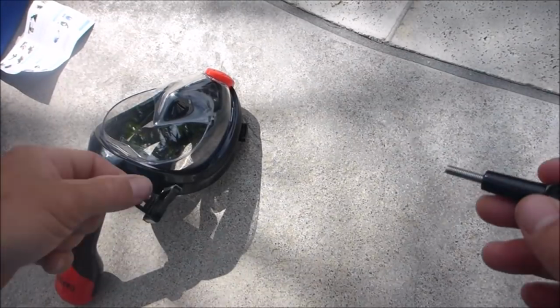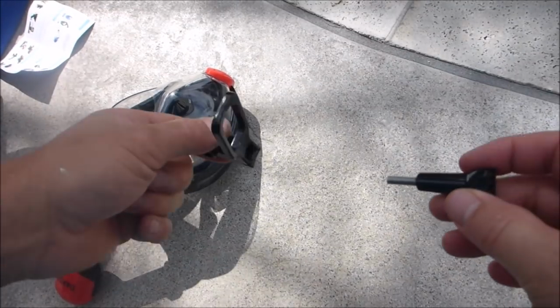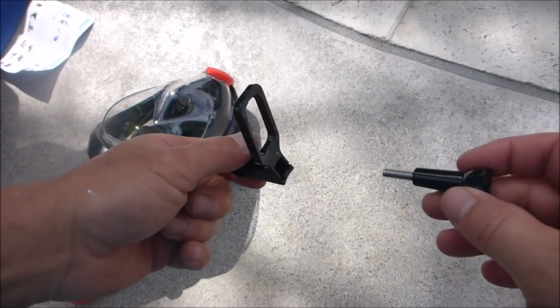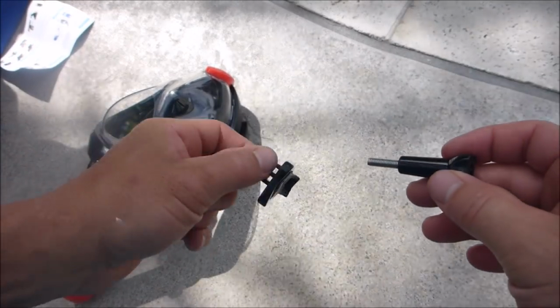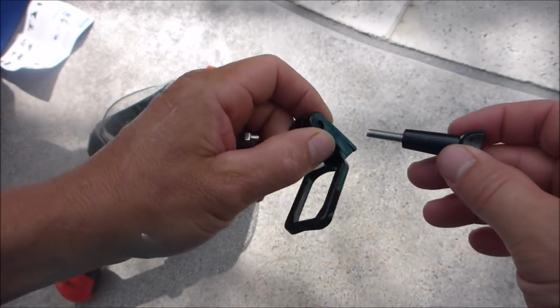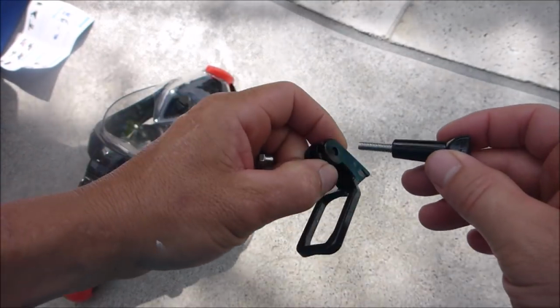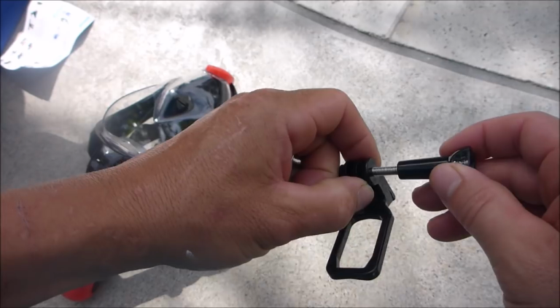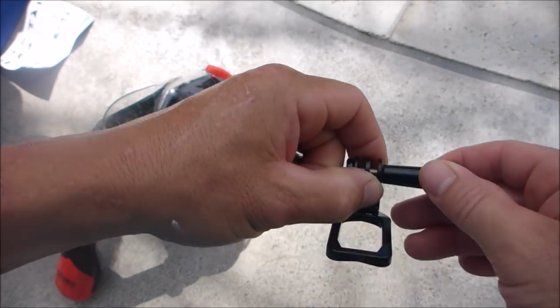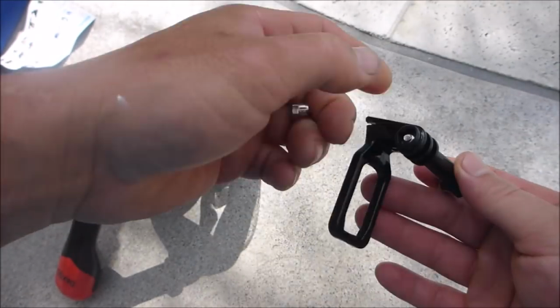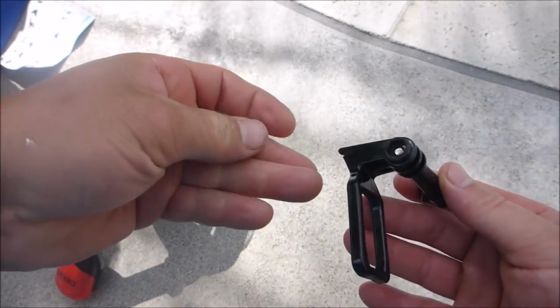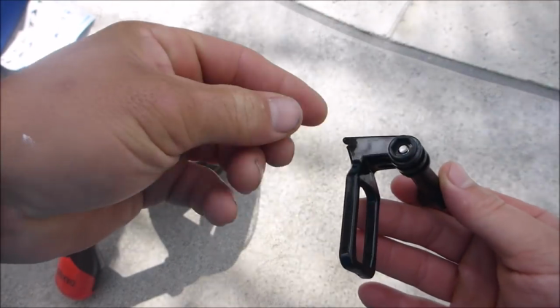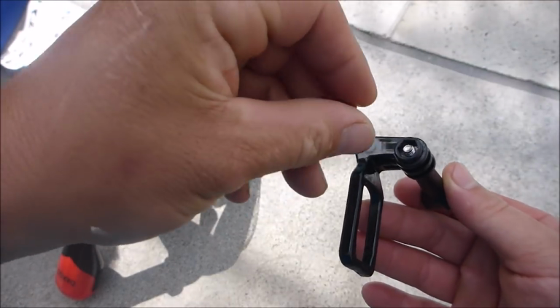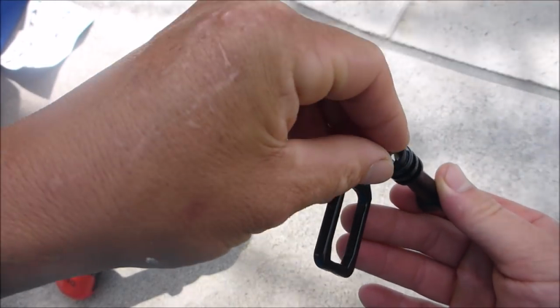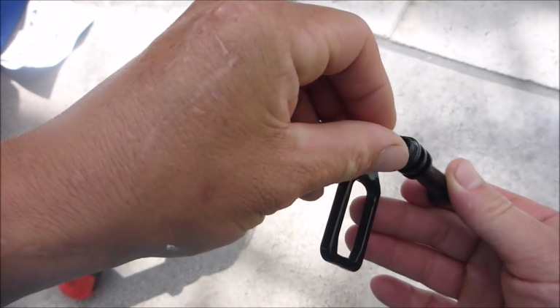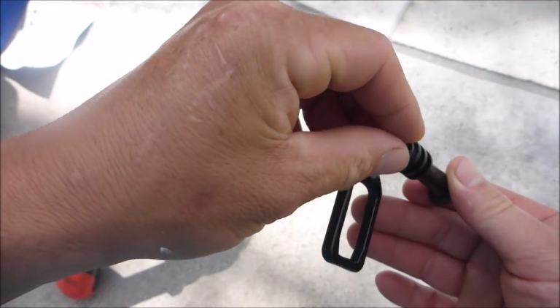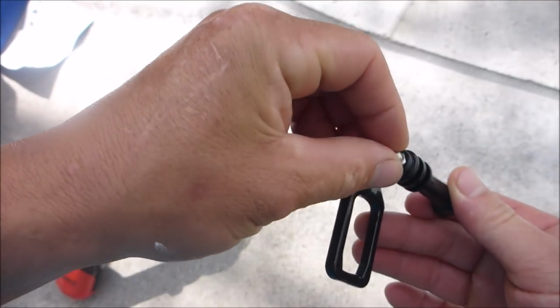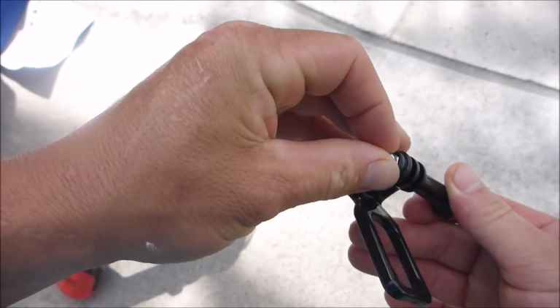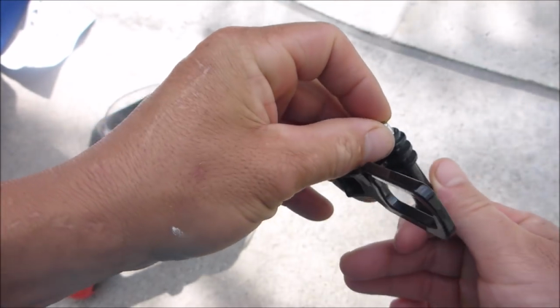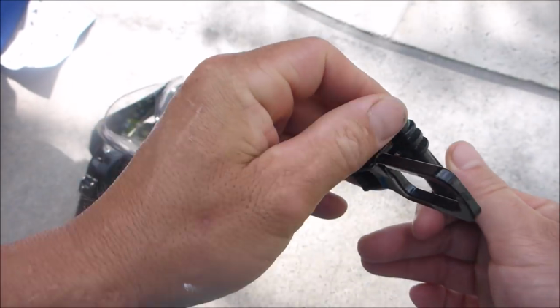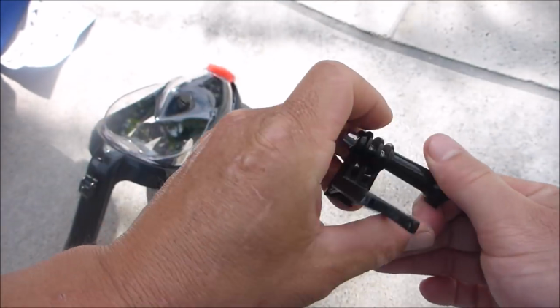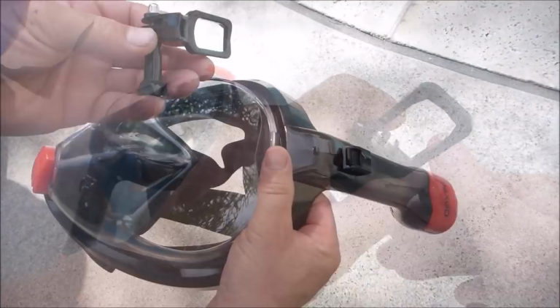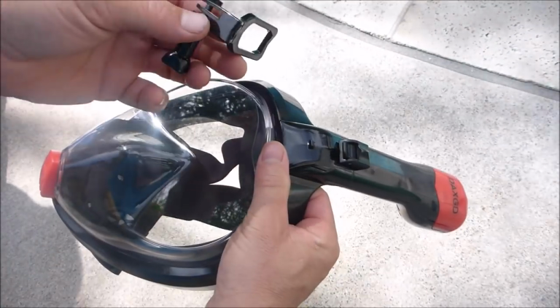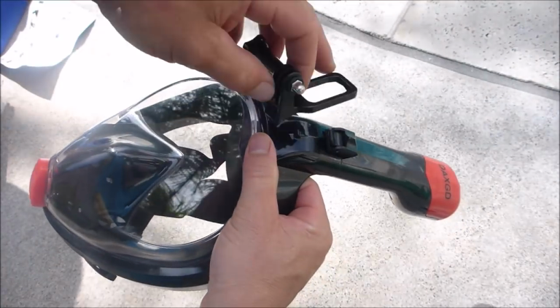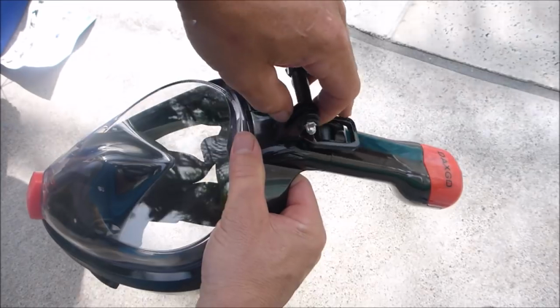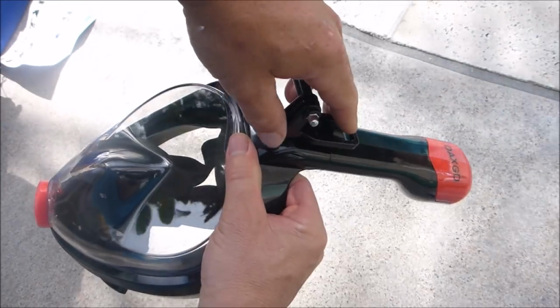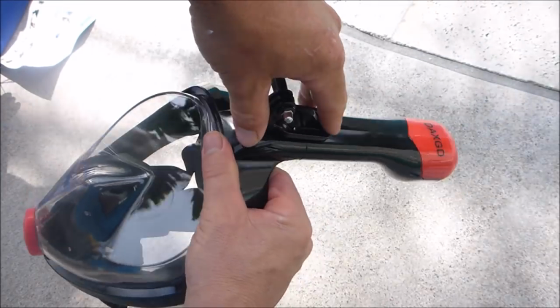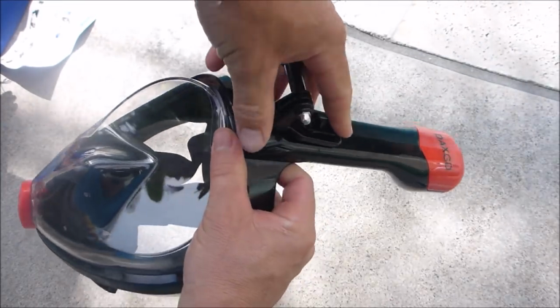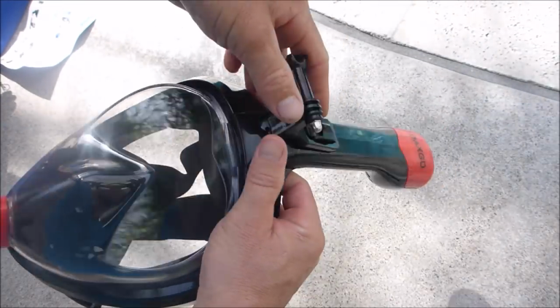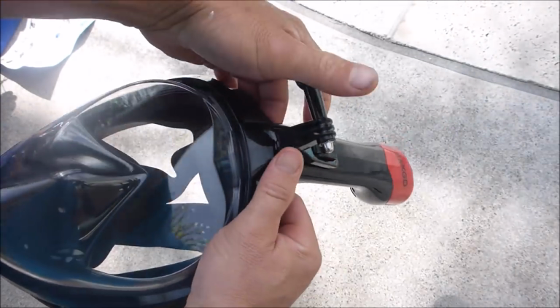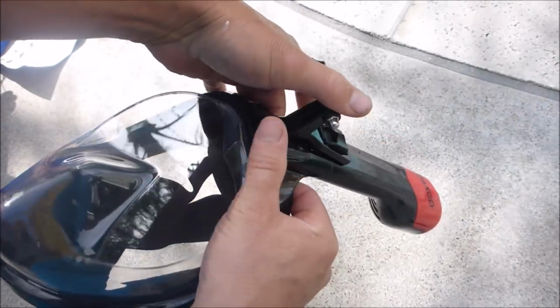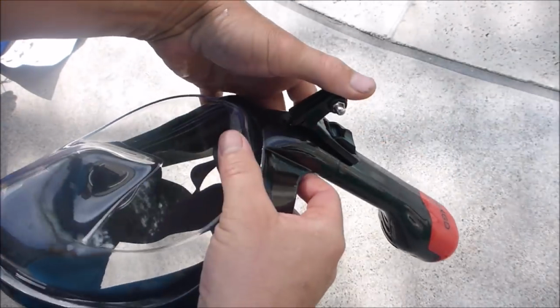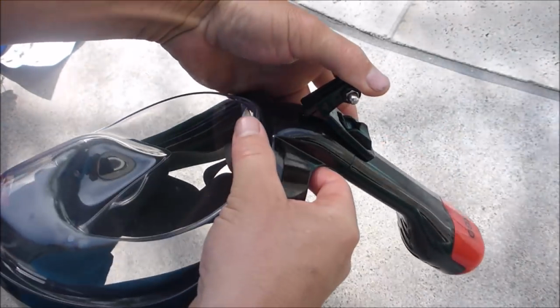It also comes with an attachment for a GoPro camera. The attachment fits right here on top of the snorkel — you just snap it in.